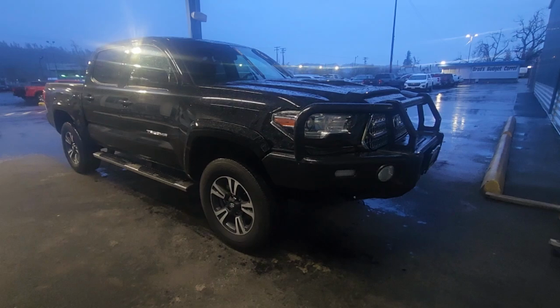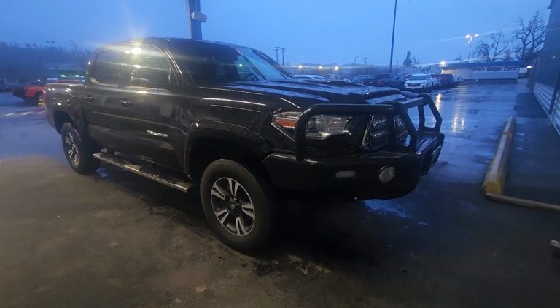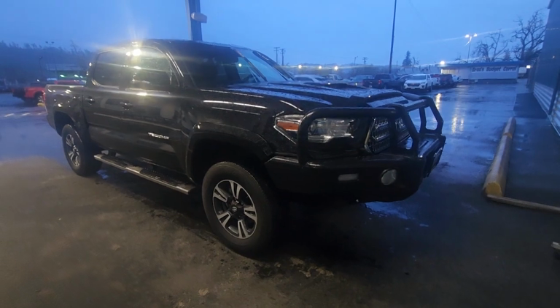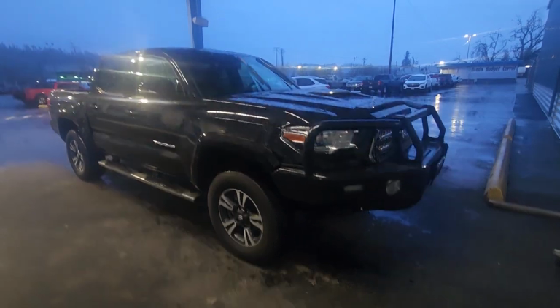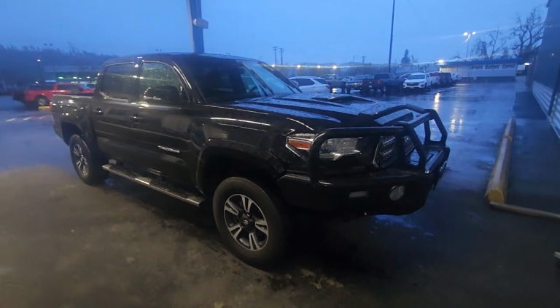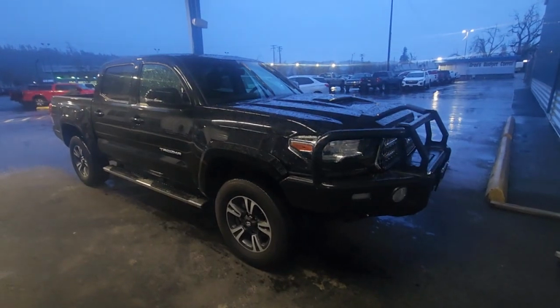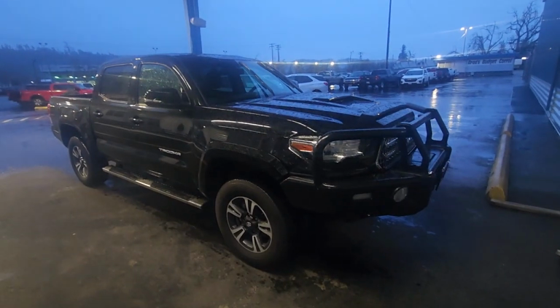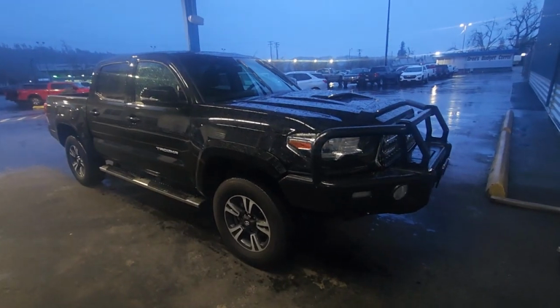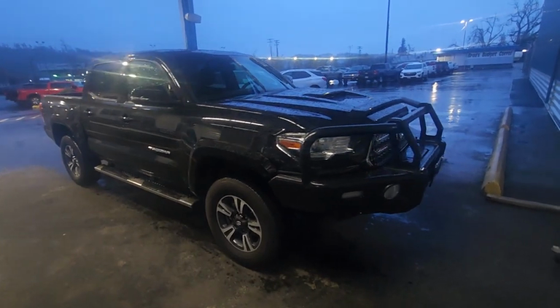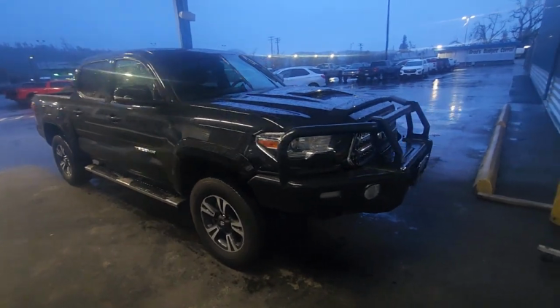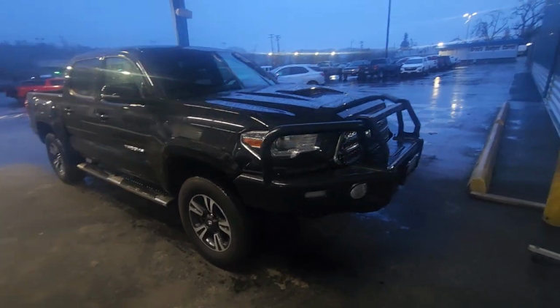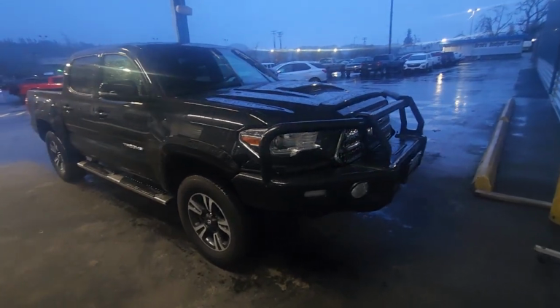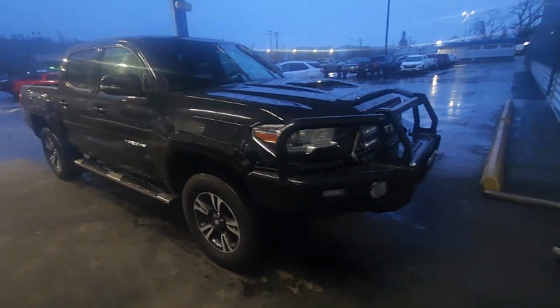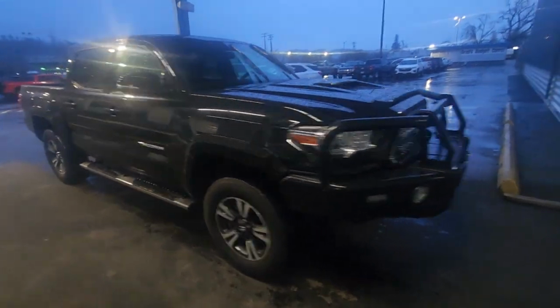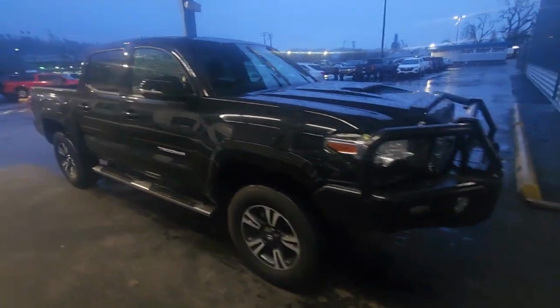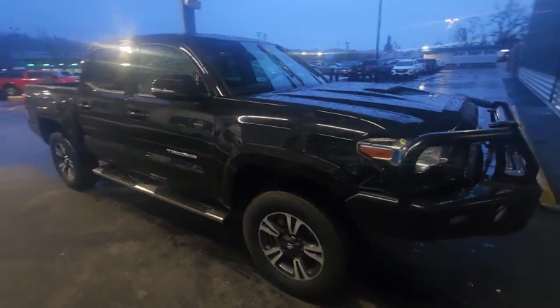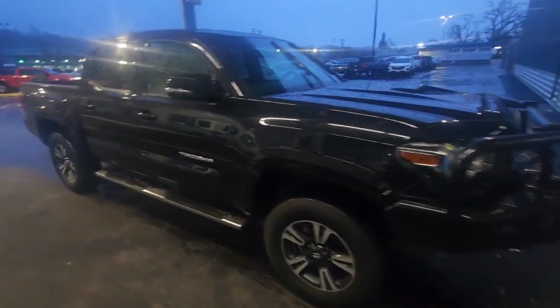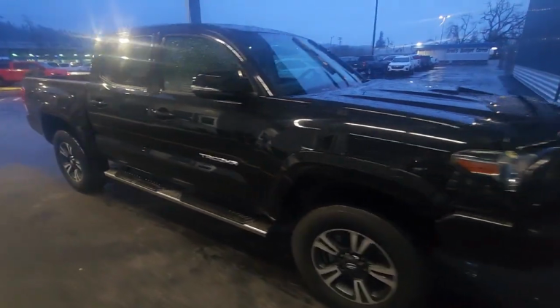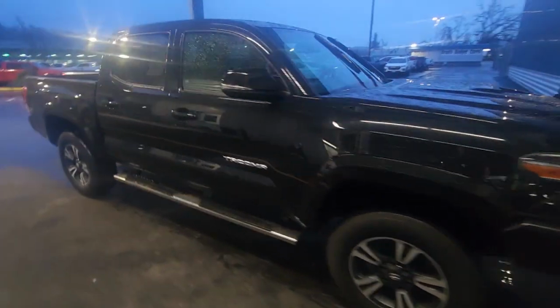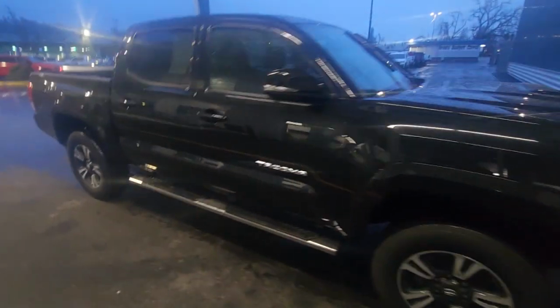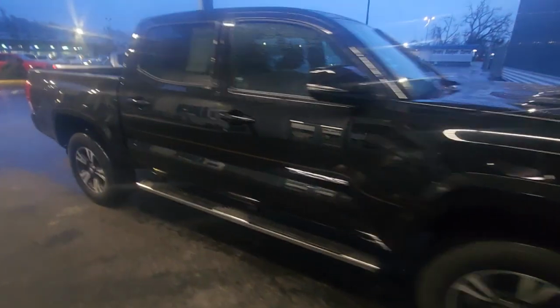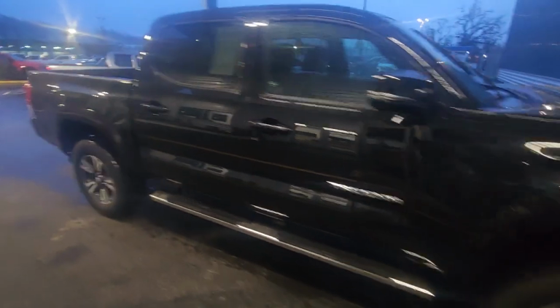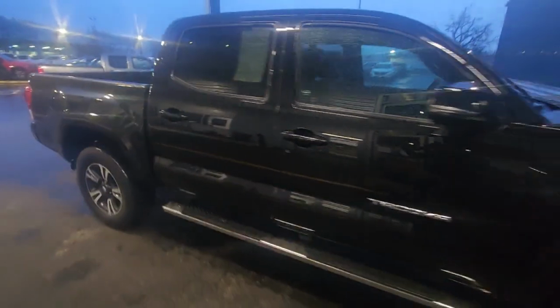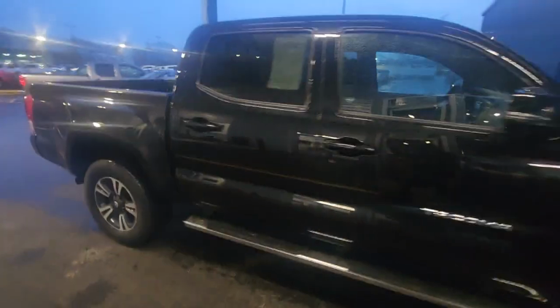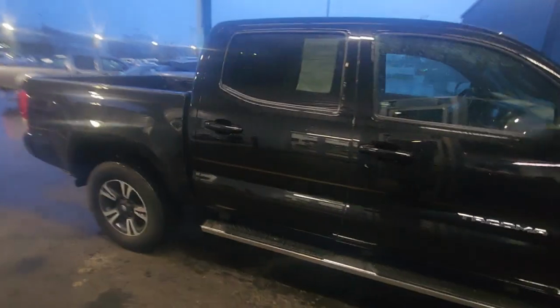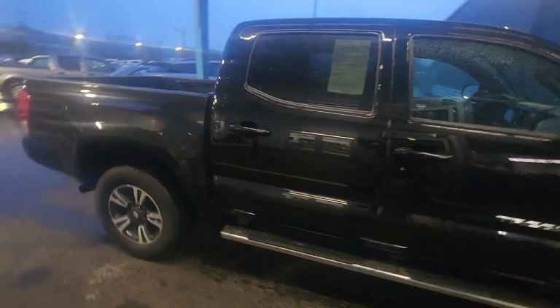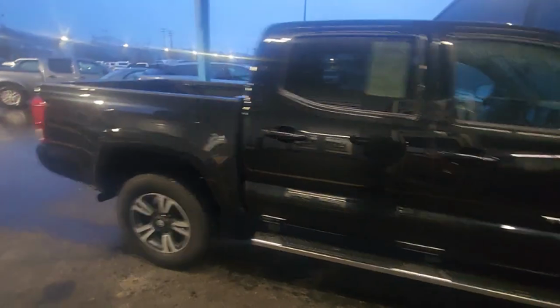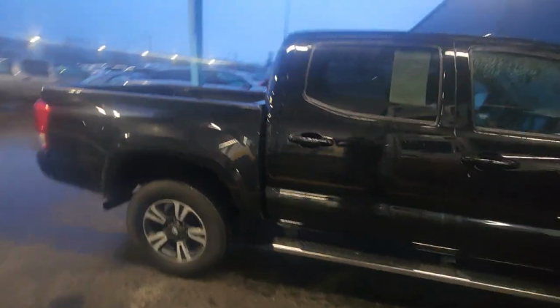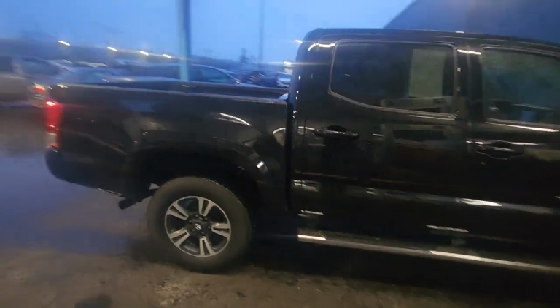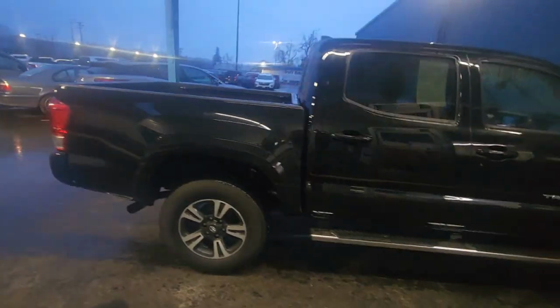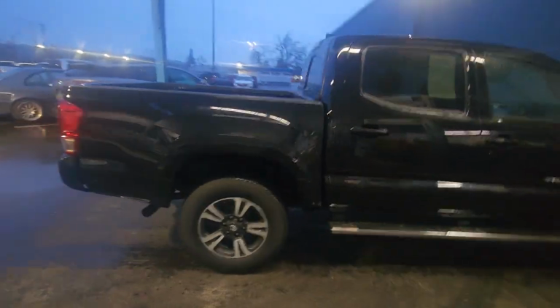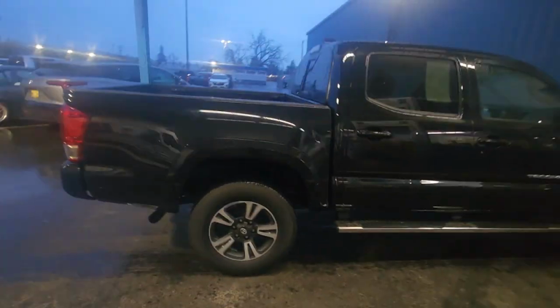Hey, it's Just for Brad Chevrolet. This is our super low mile 2017 Toyota Tacoma.